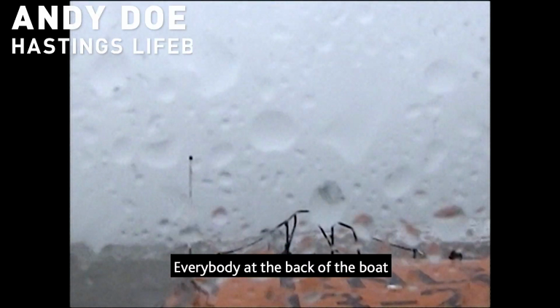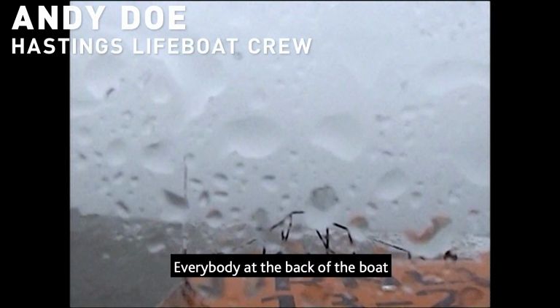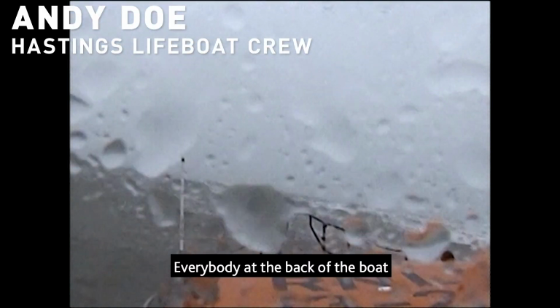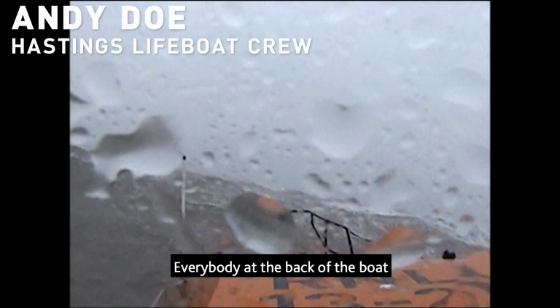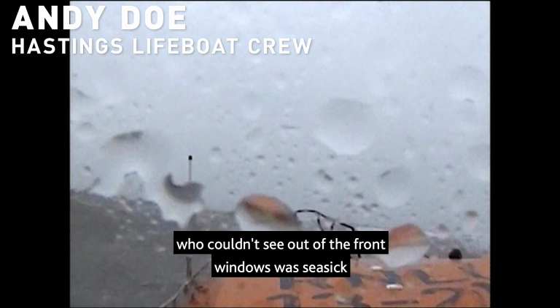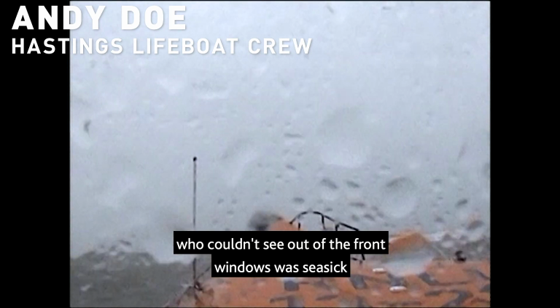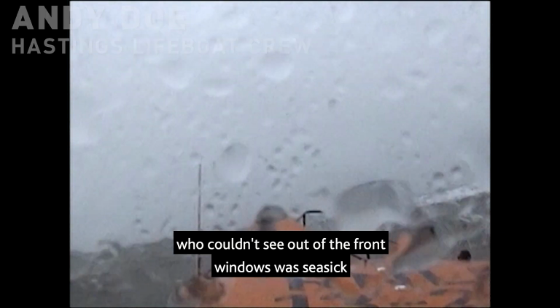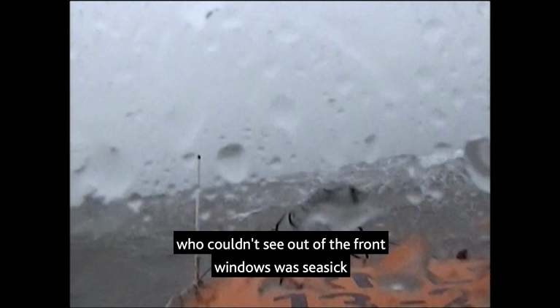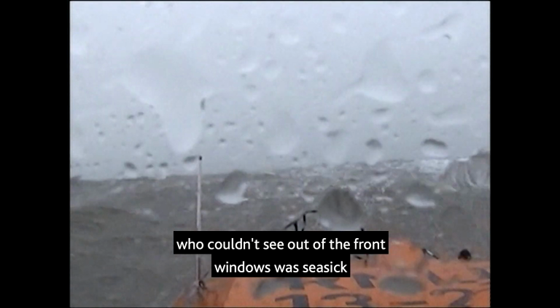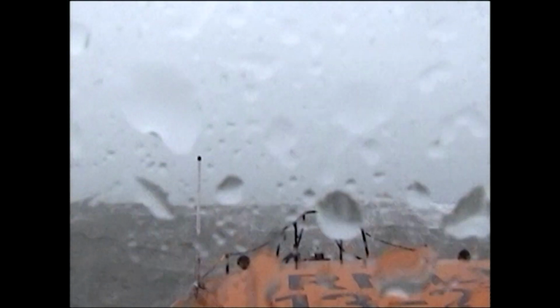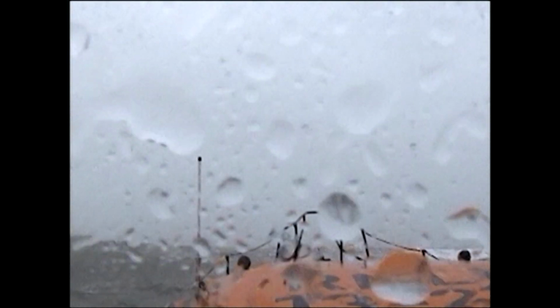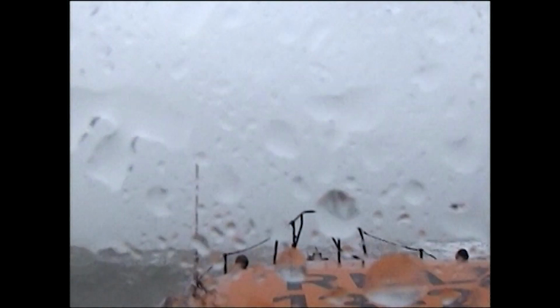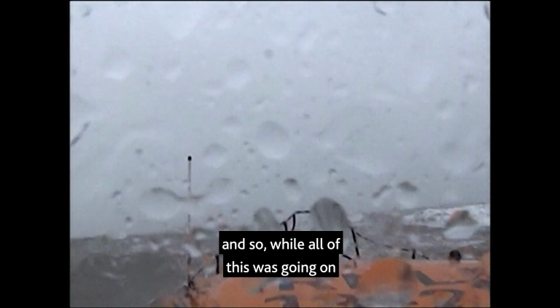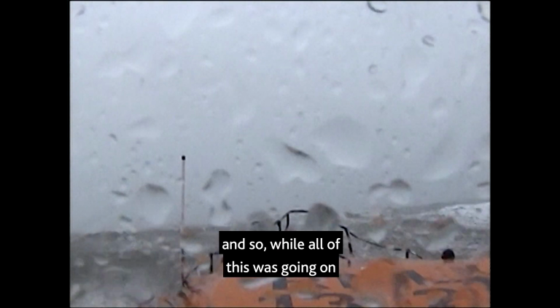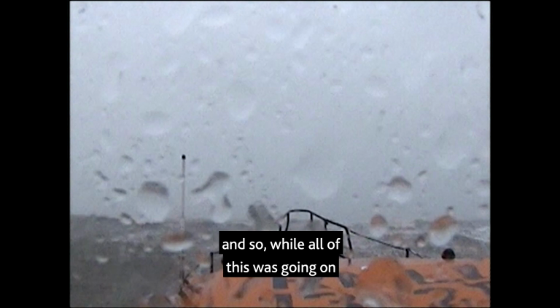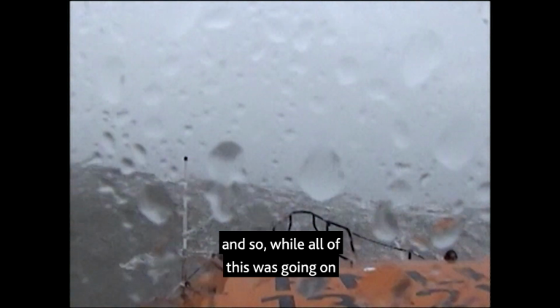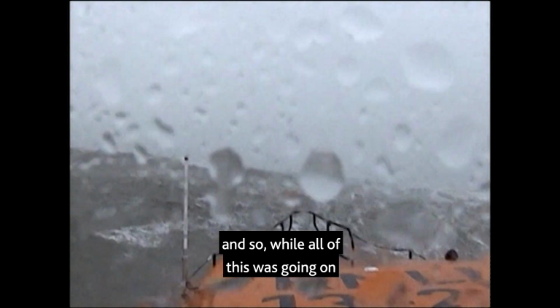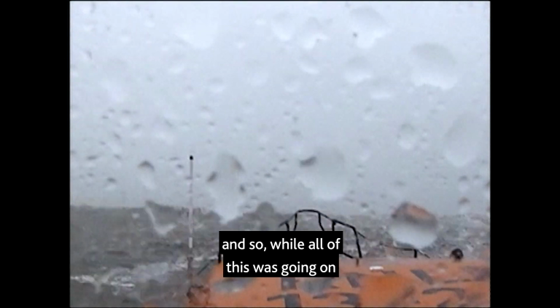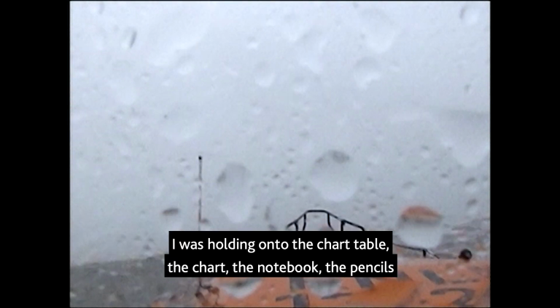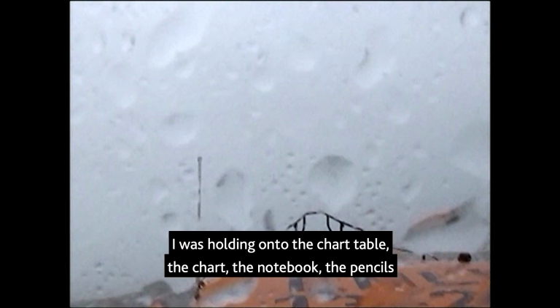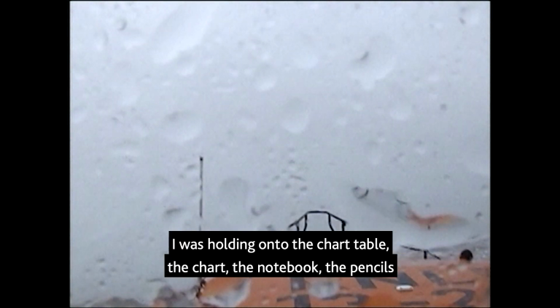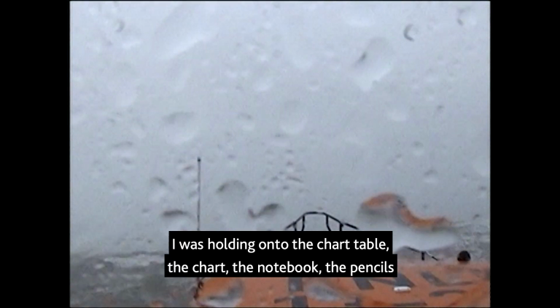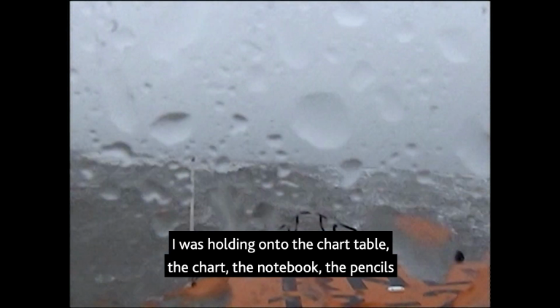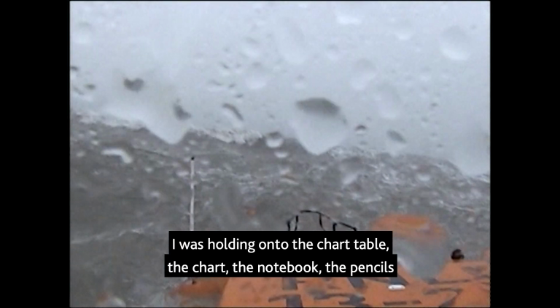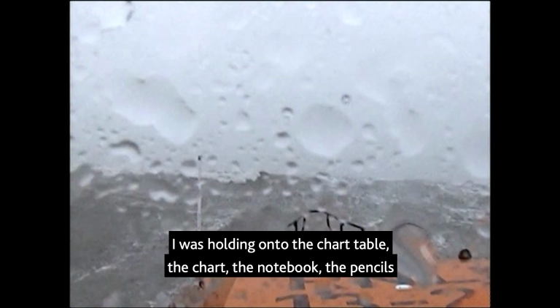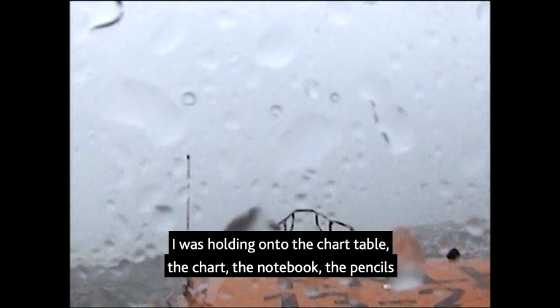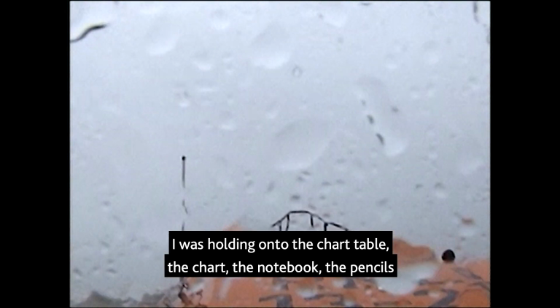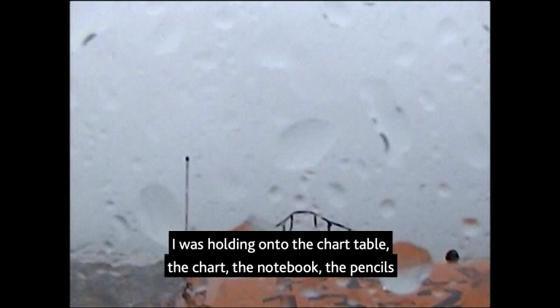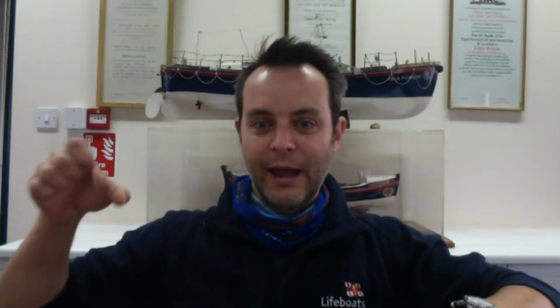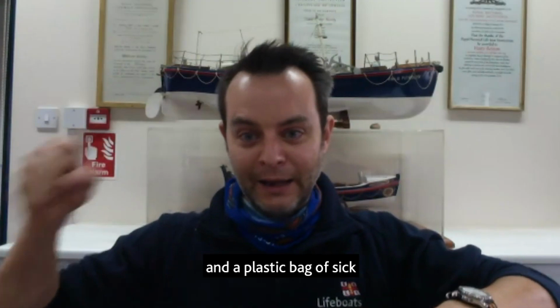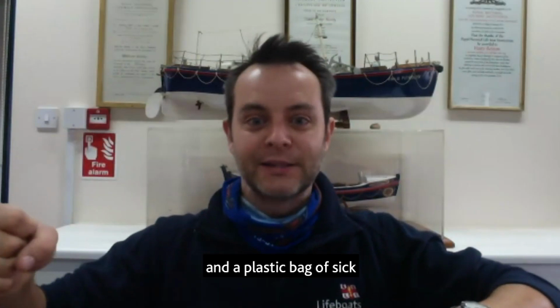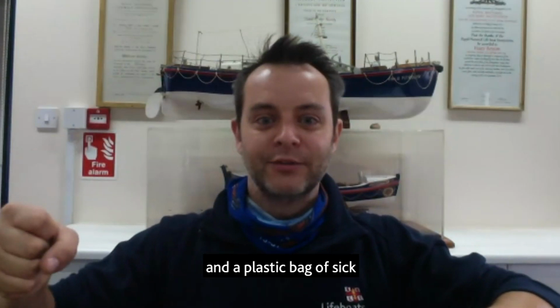Everybody at the back of the boat couldn't see out of the front windows. And so while all of this was going on, I was holding onto the chart table, the chart, the notebook, the pencils and a plastic bag of sick.